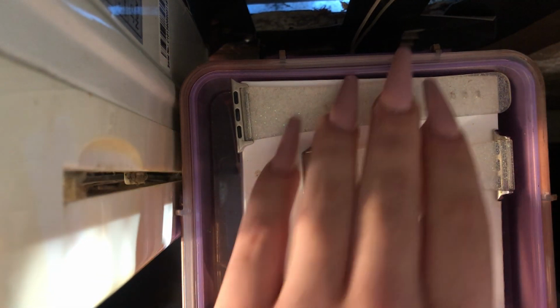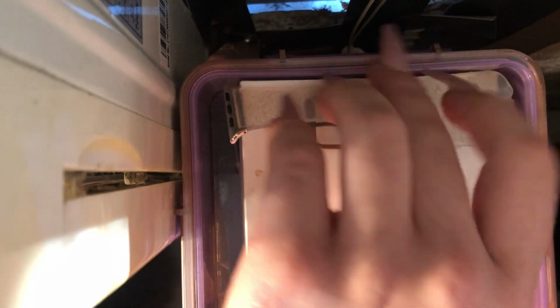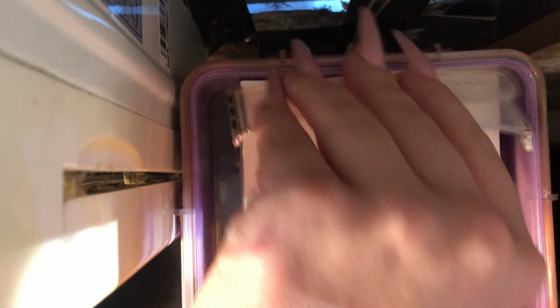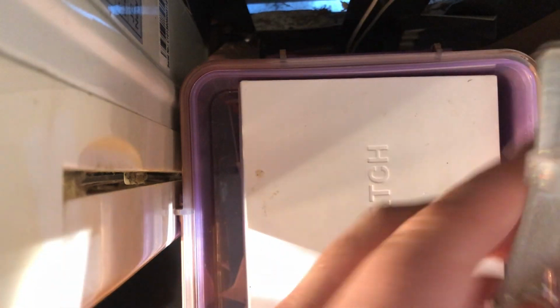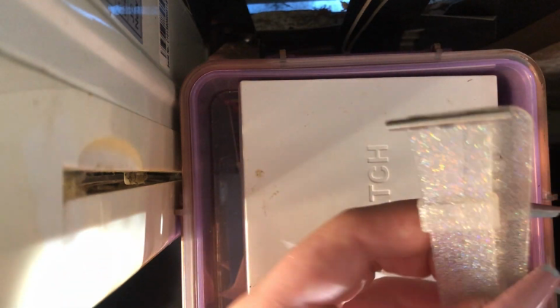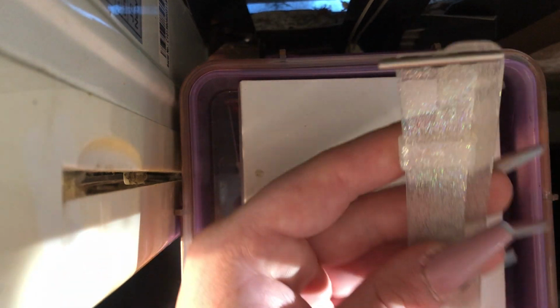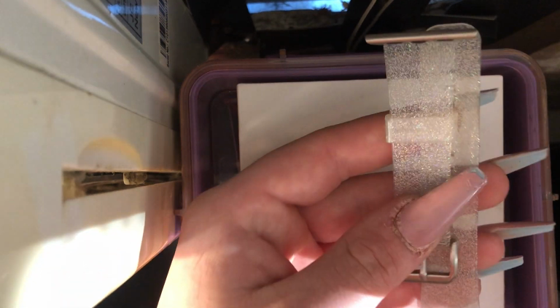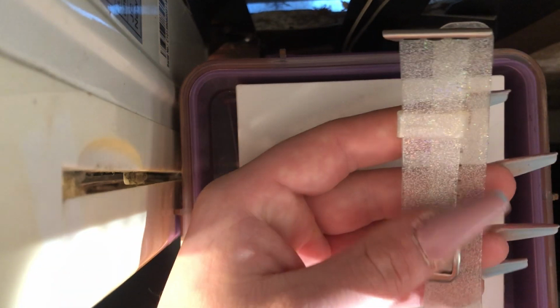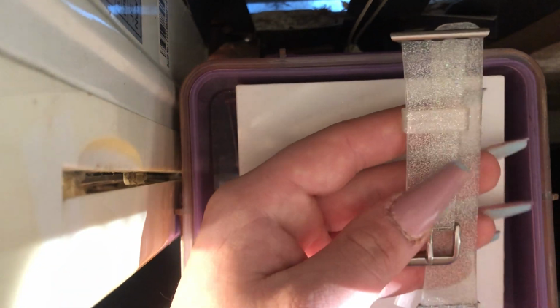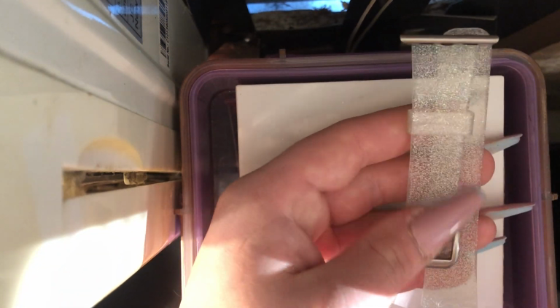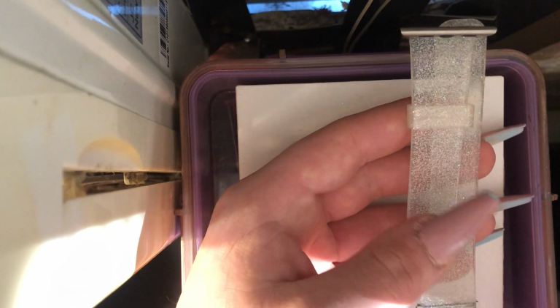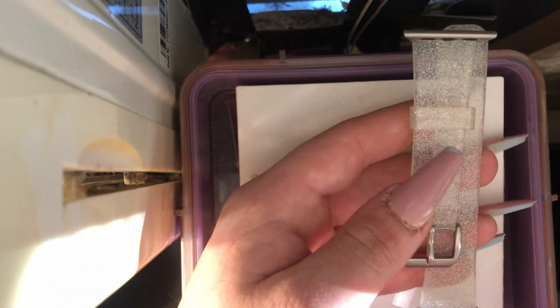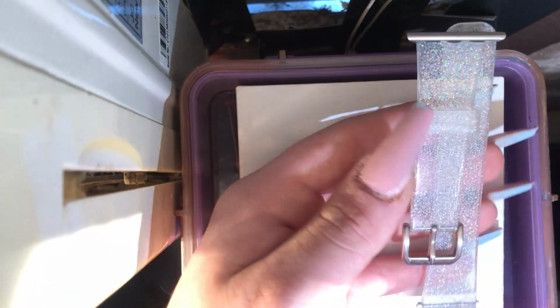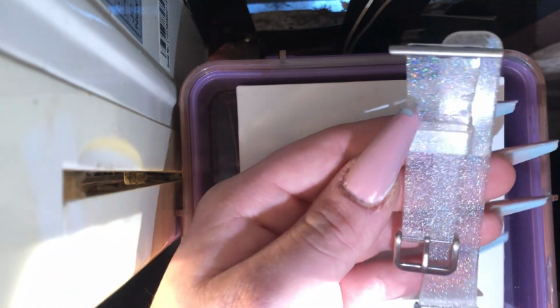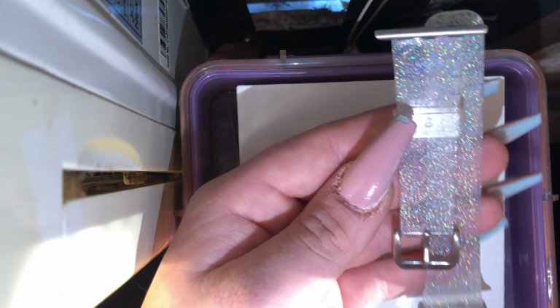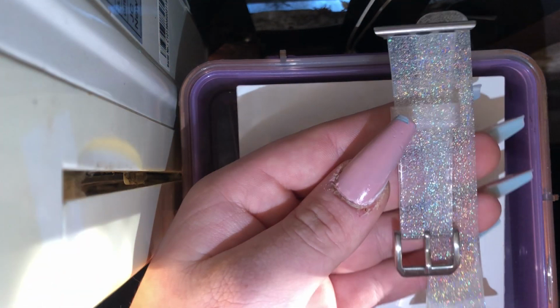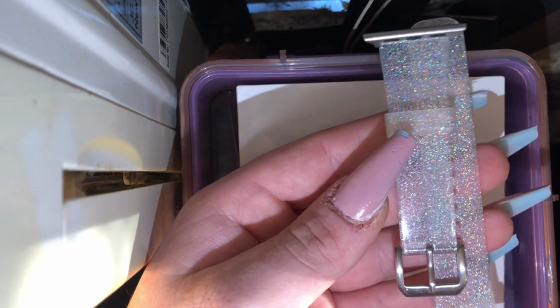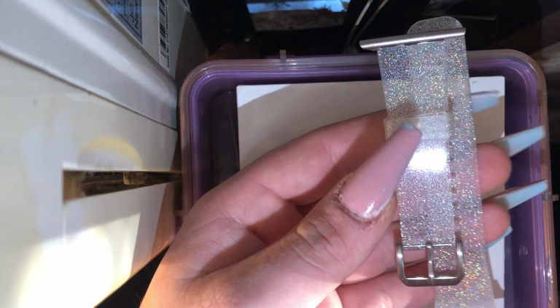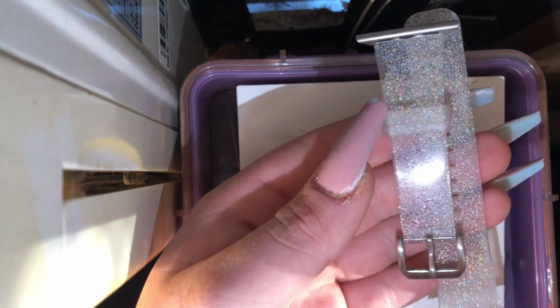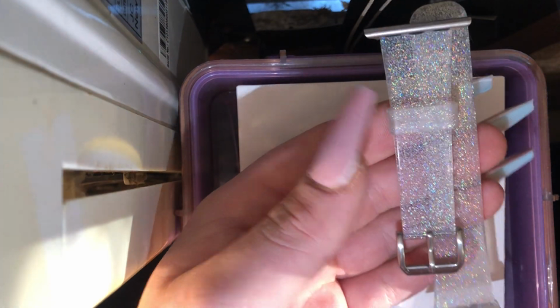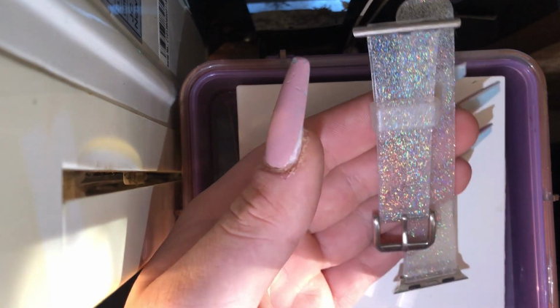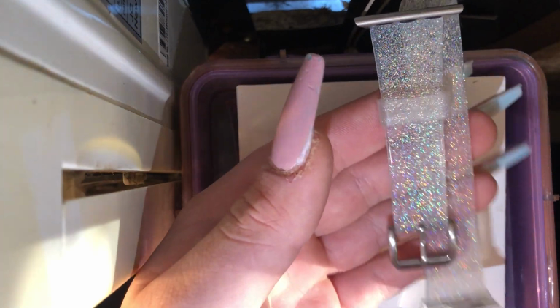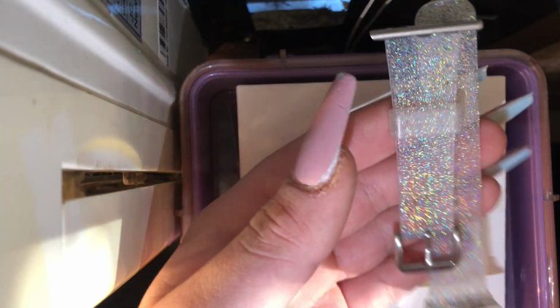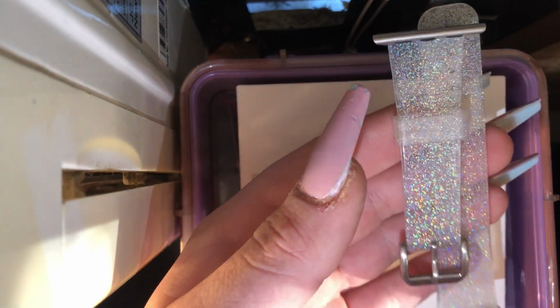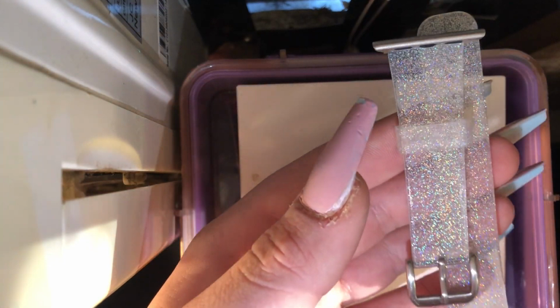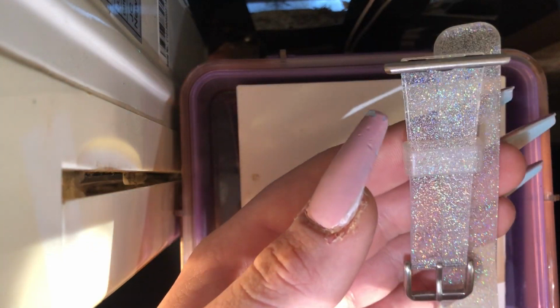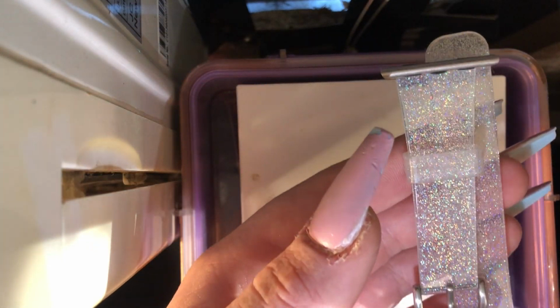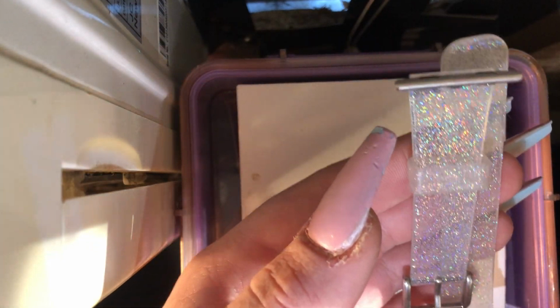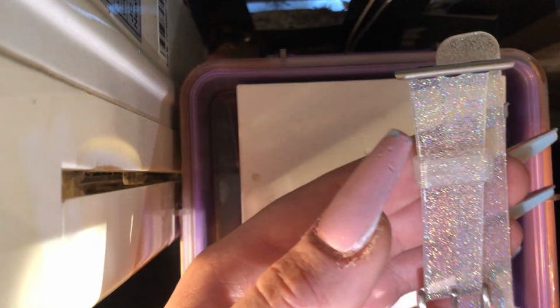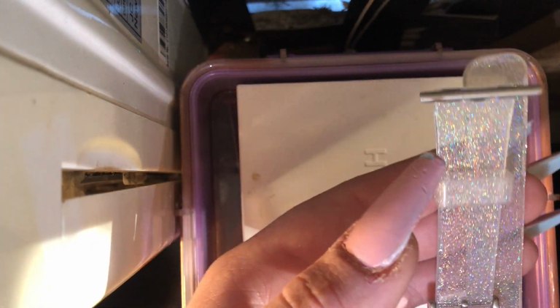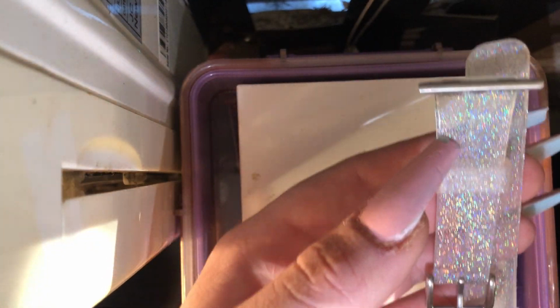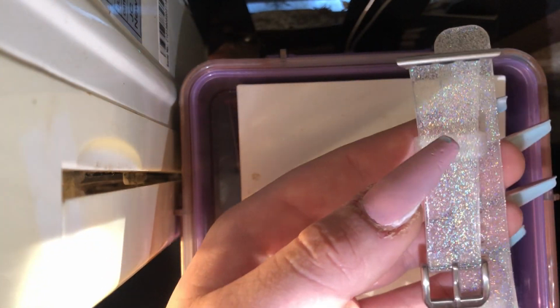Here's my first band. It's like a glitter, iridescent, shining case — look how pretty. I'm going to put that on my watch today because I feel like it would be cute with the red.